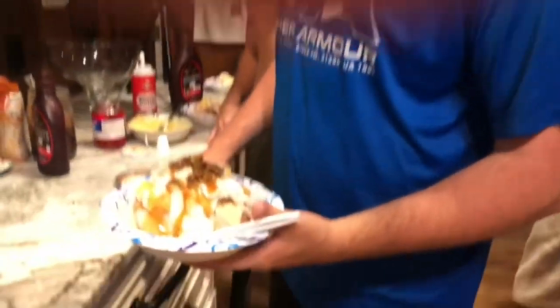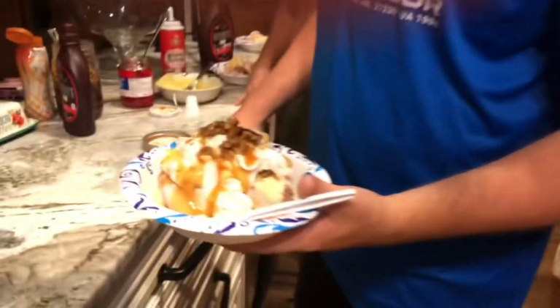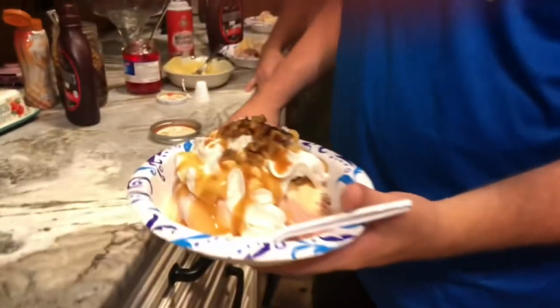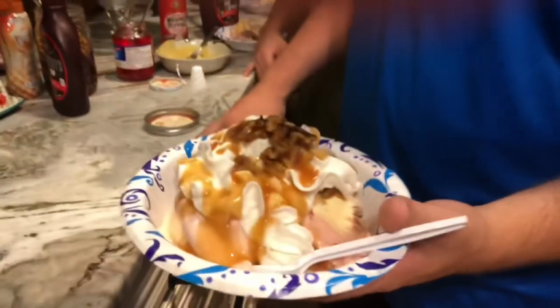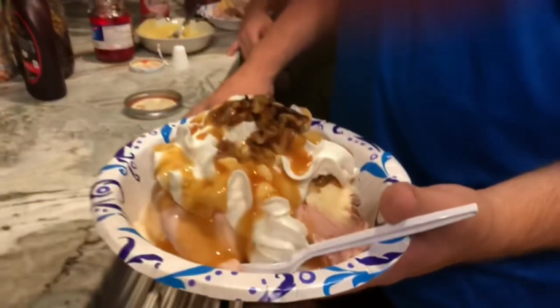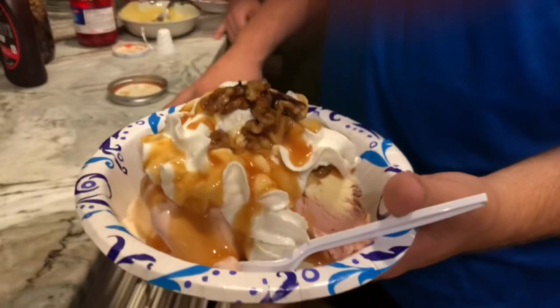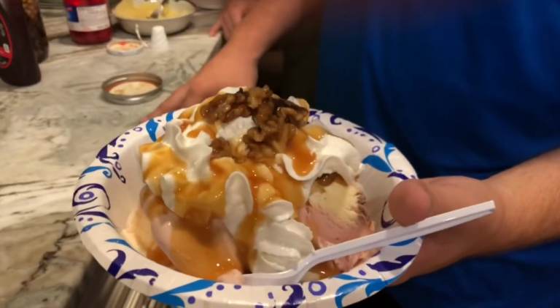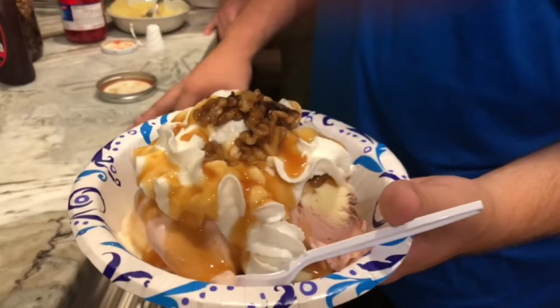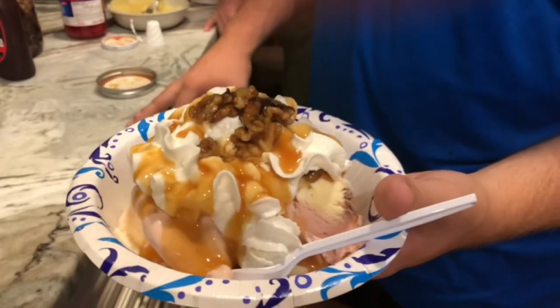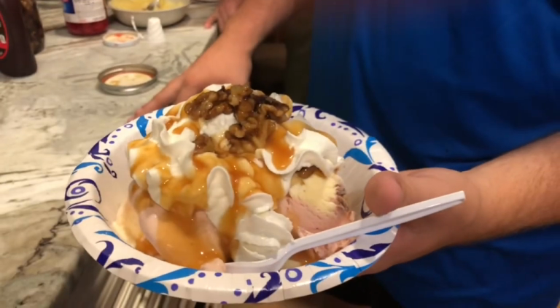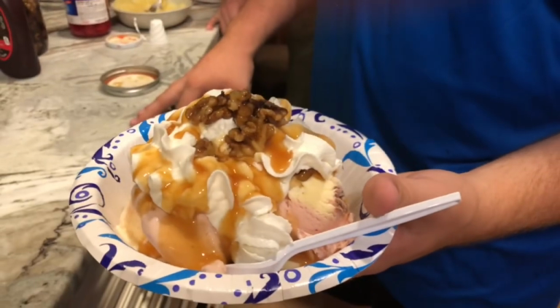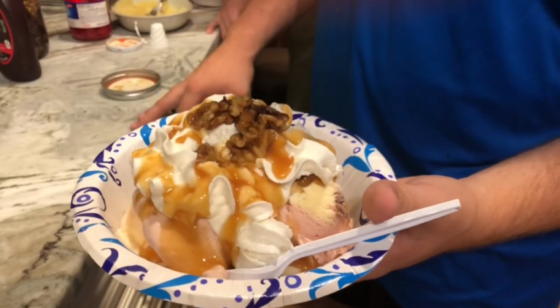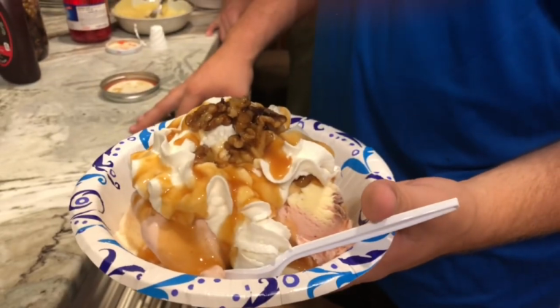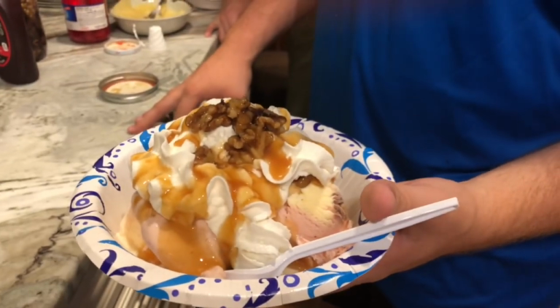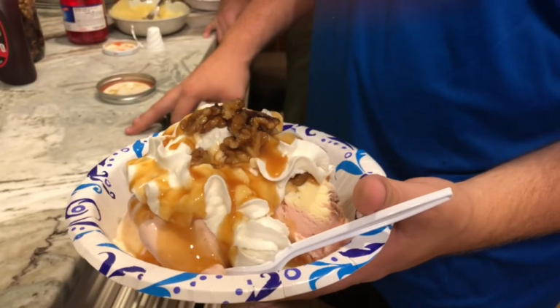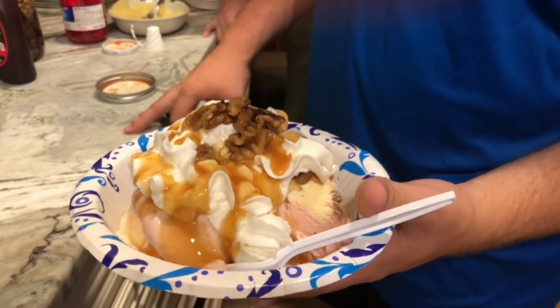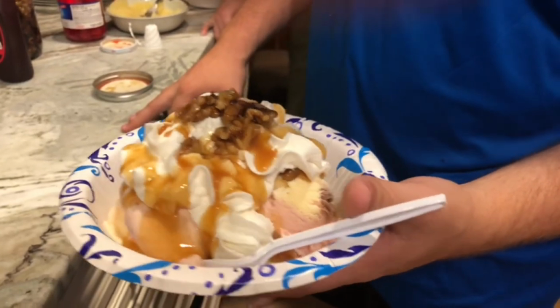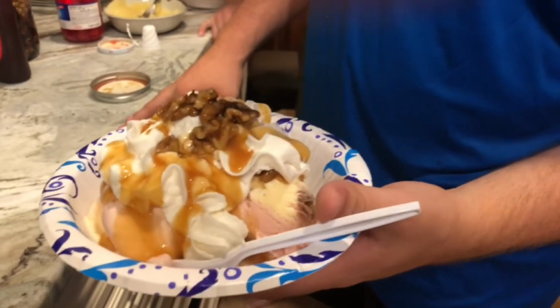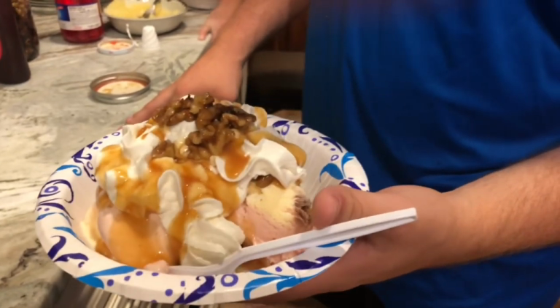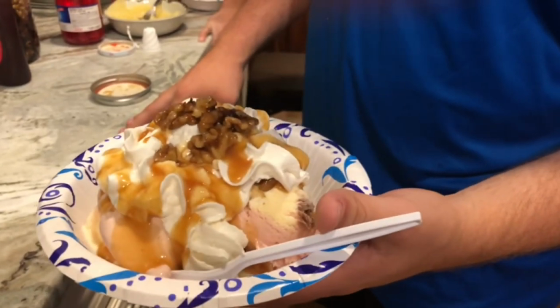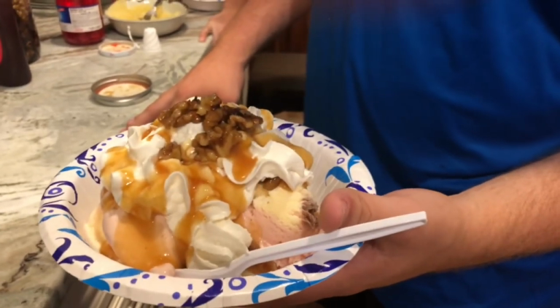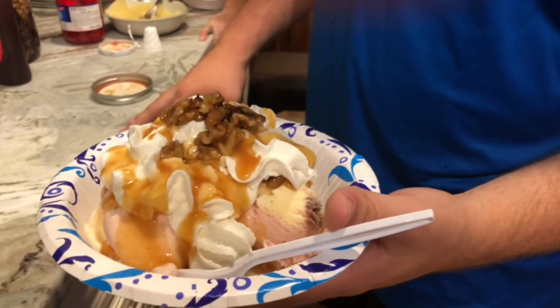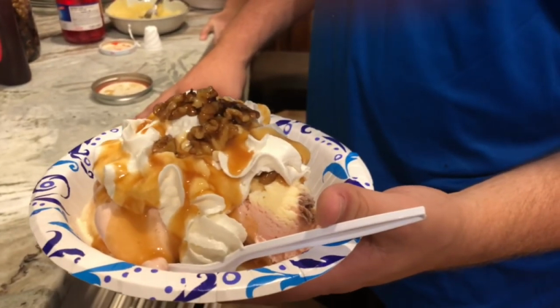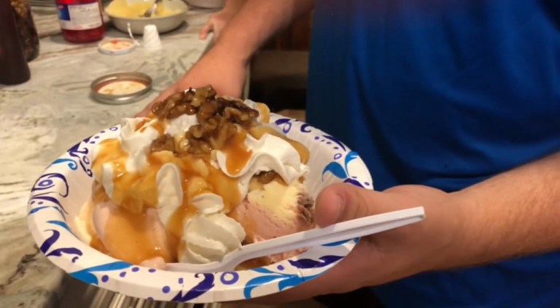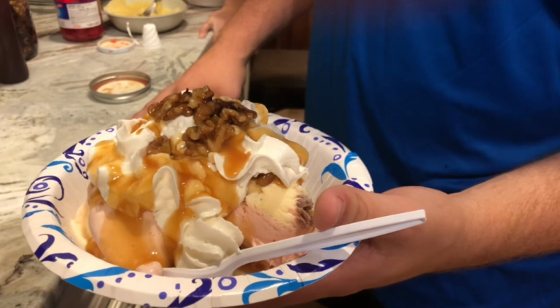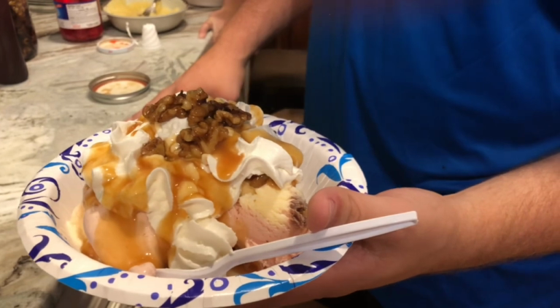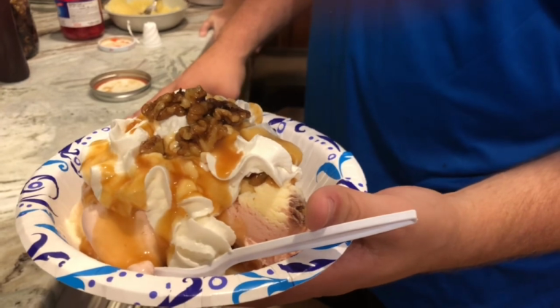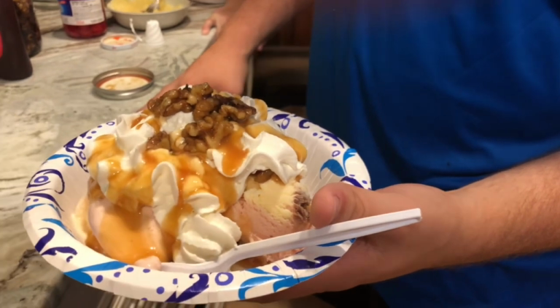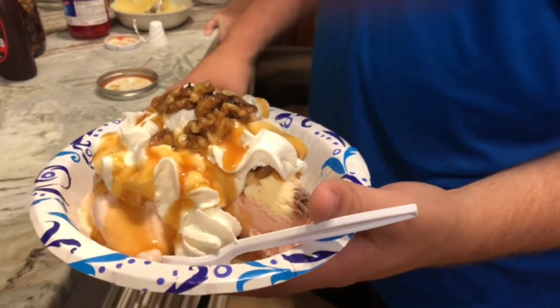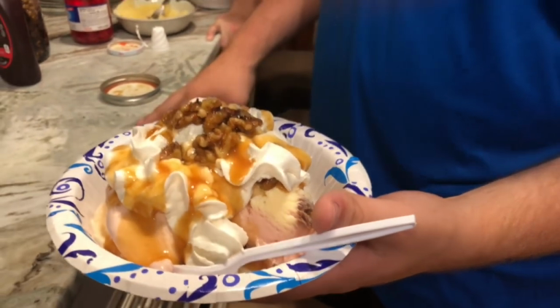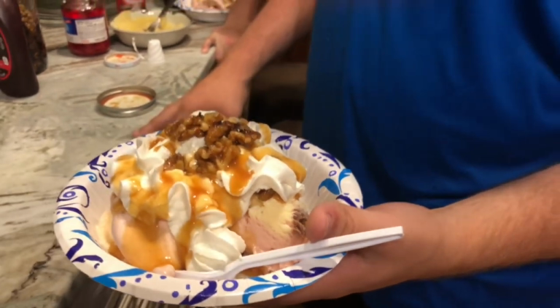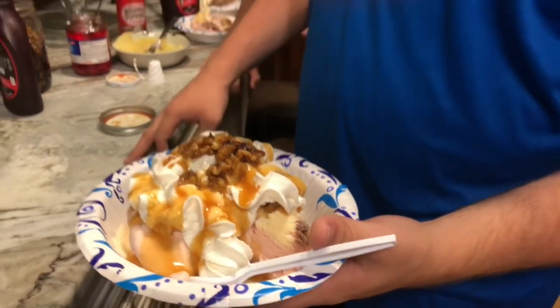Here's our family making banana splits. Mason, let's see how you did yours — bananas on the bottom, ice cream. What else did you get? Whipped cream, caramel, nuts. And nuts! Yay!